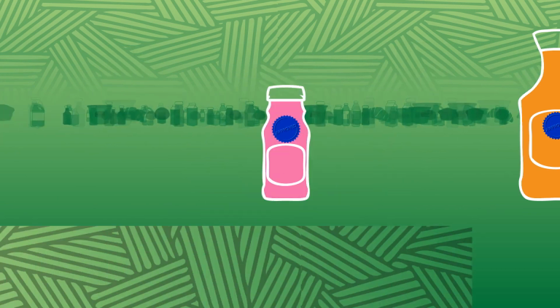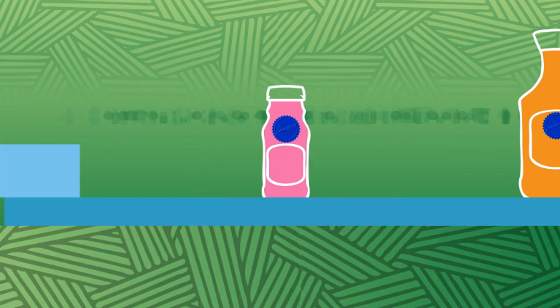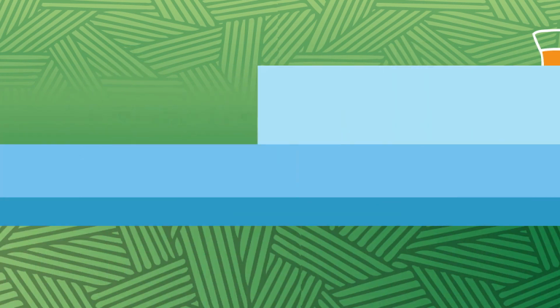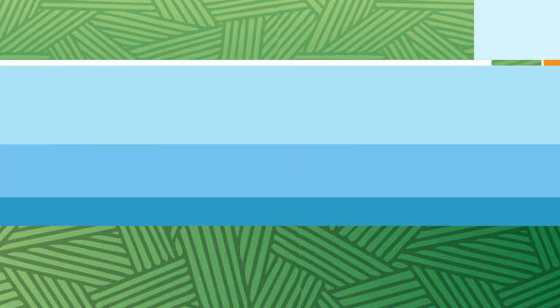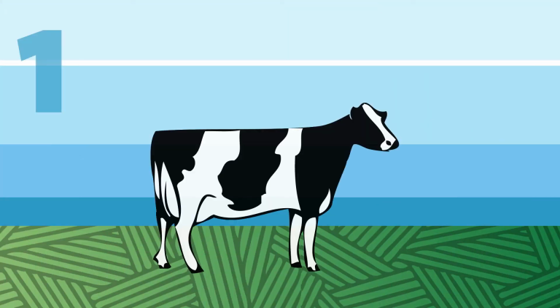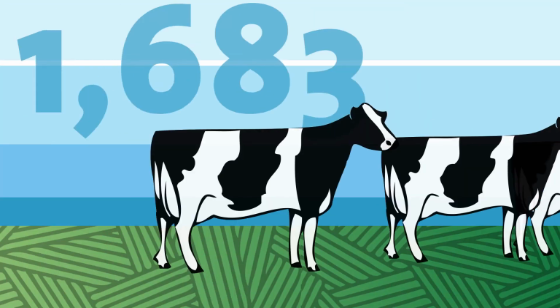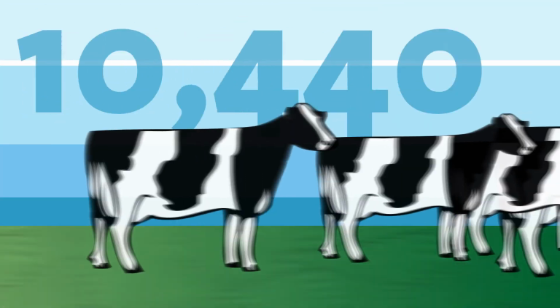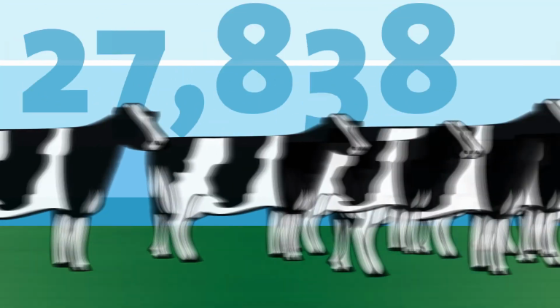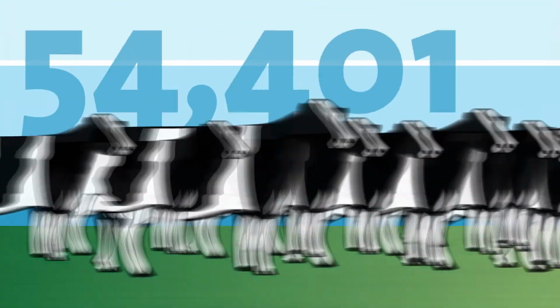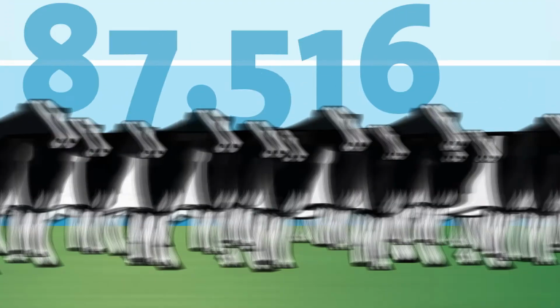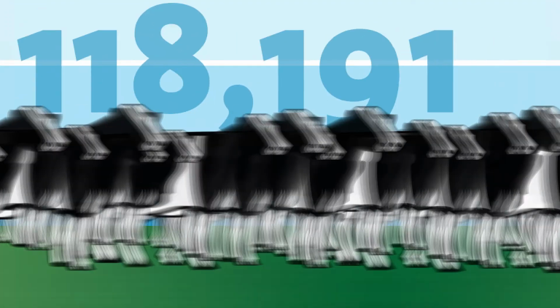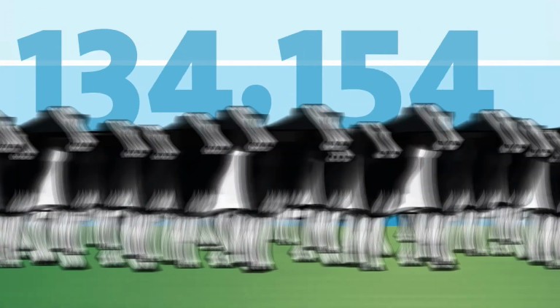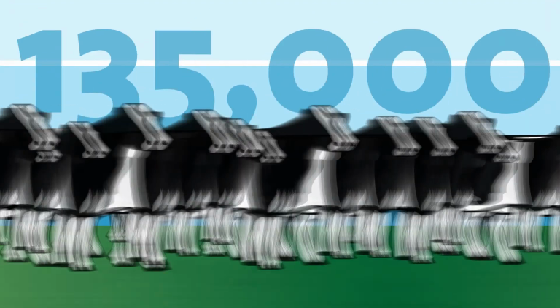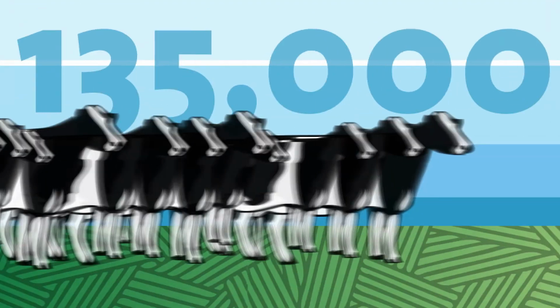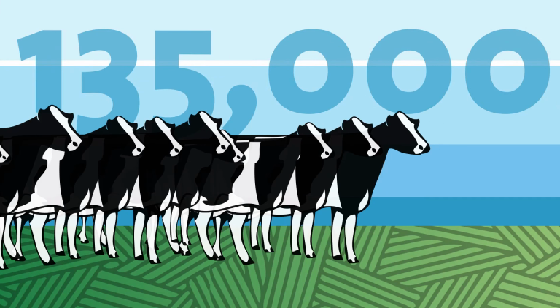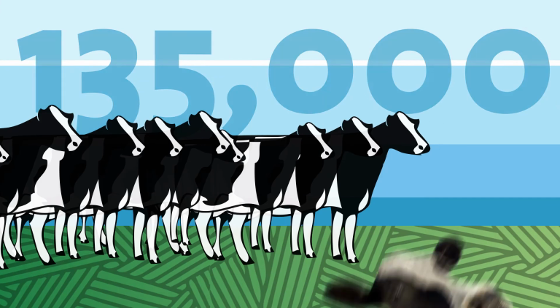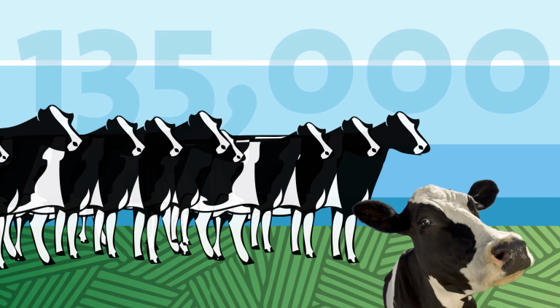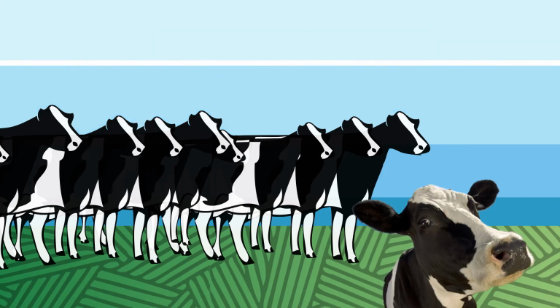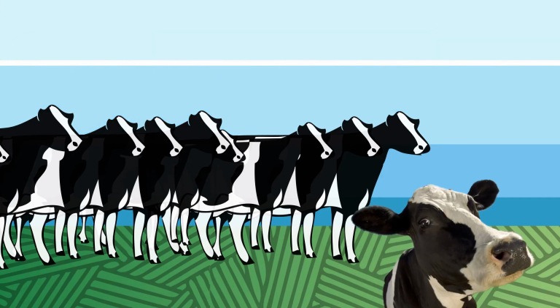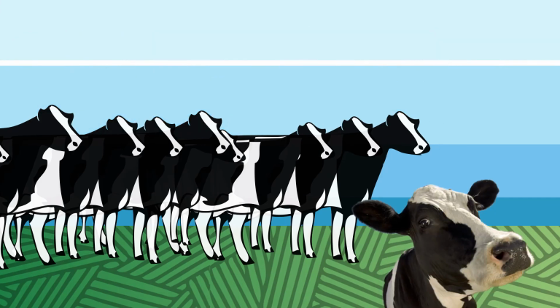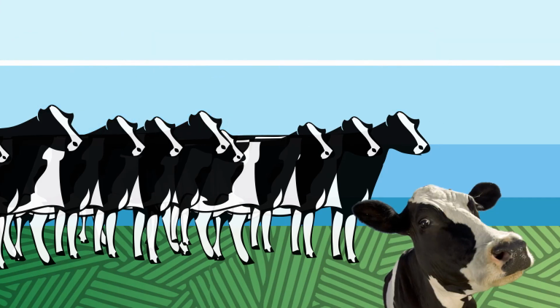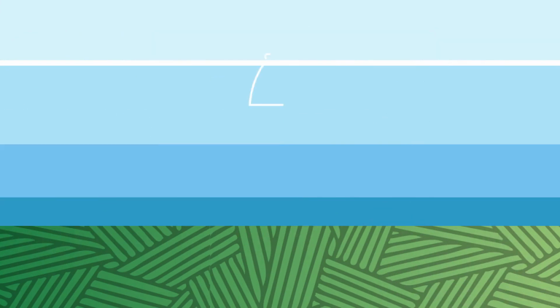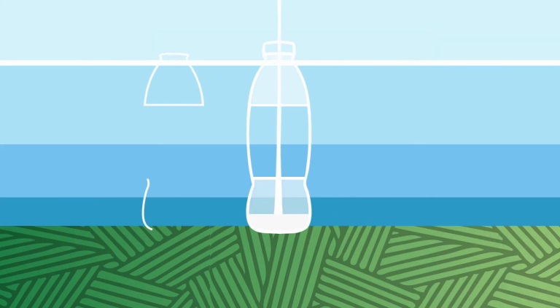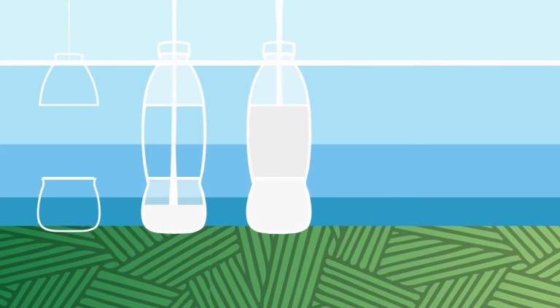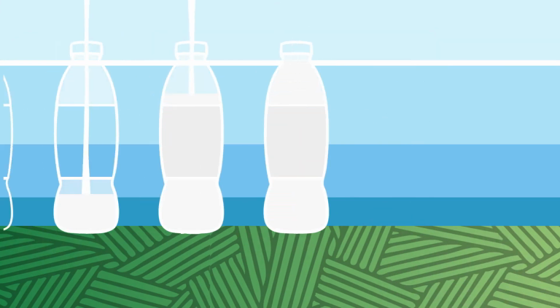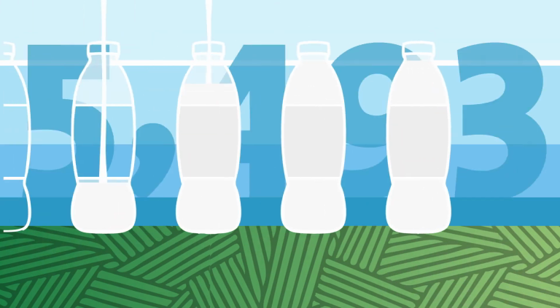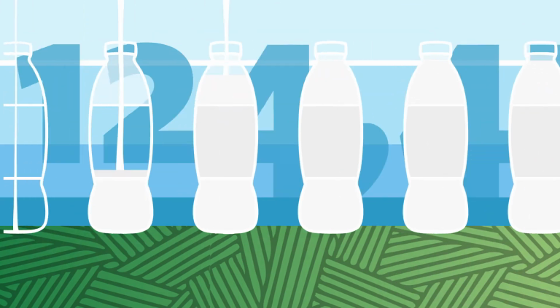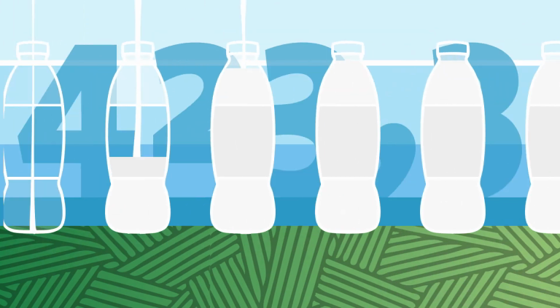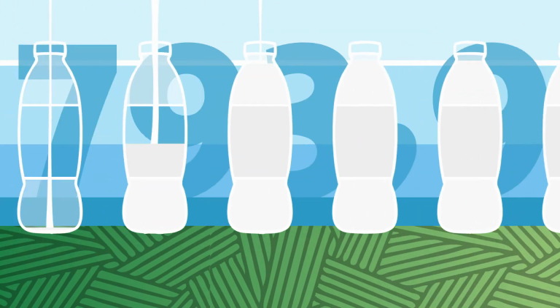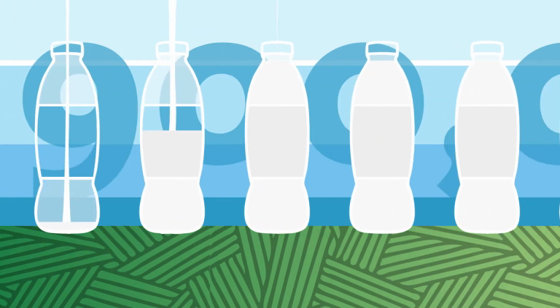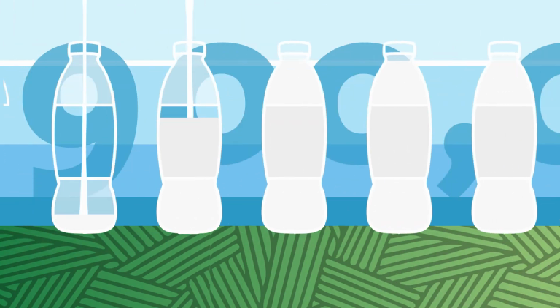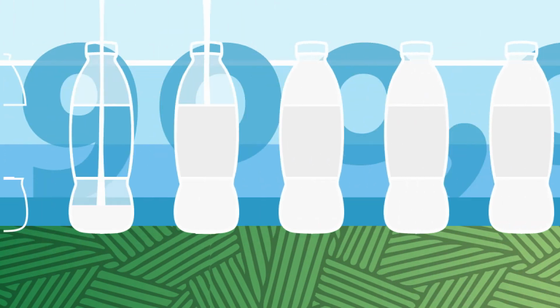On the farm, 135,000 Holstein cows are attended to carefully to produce more than 900 million liters of fresh milk annually.